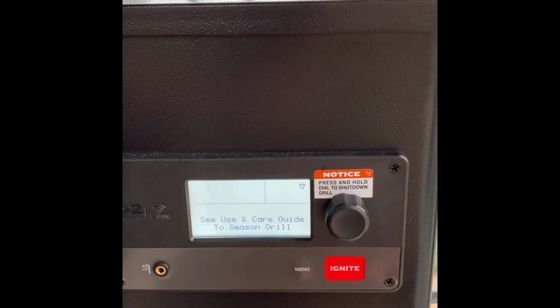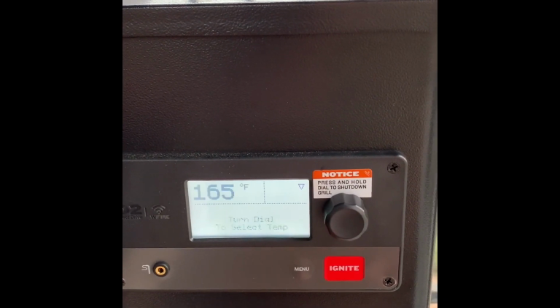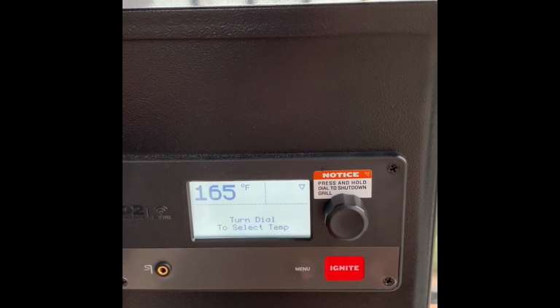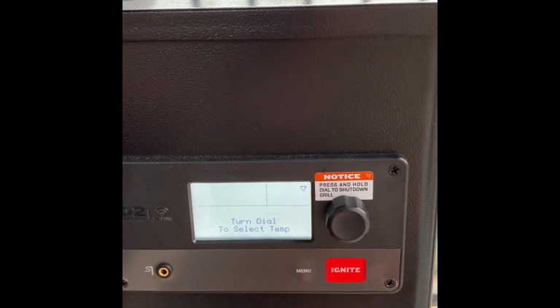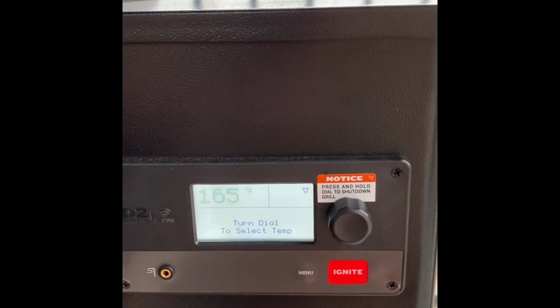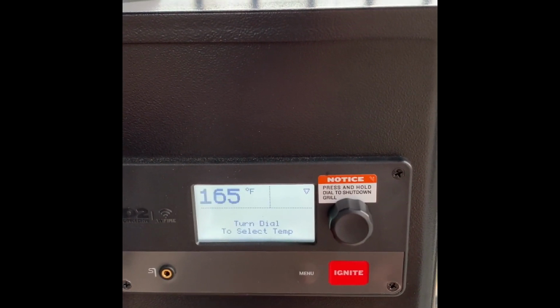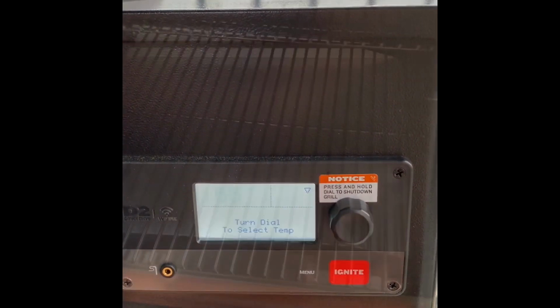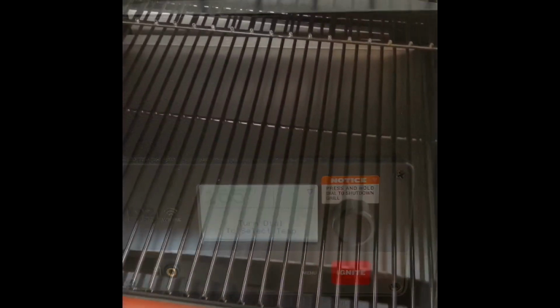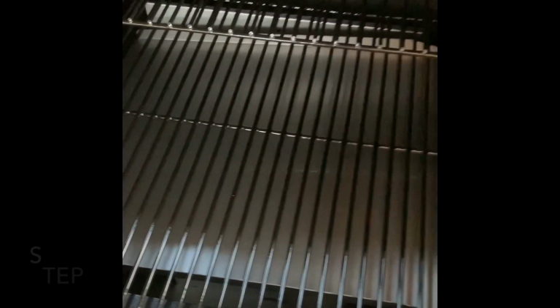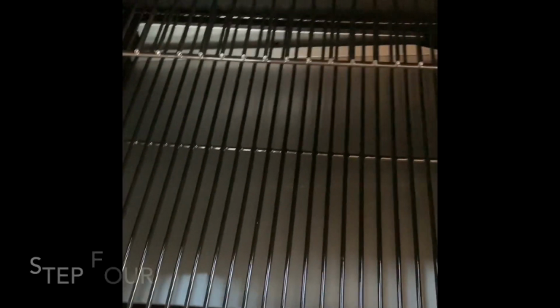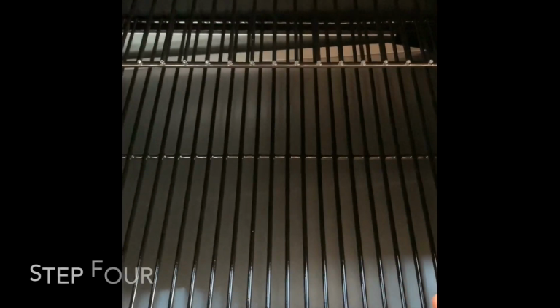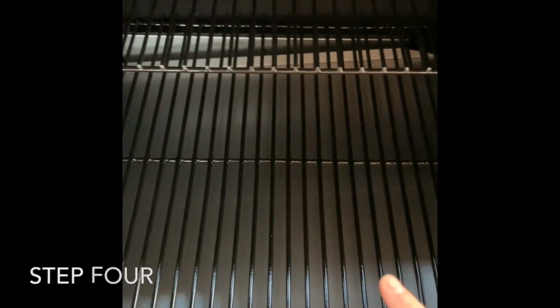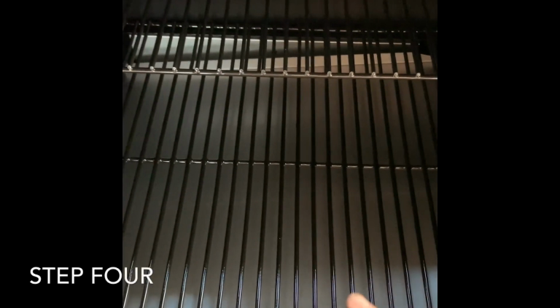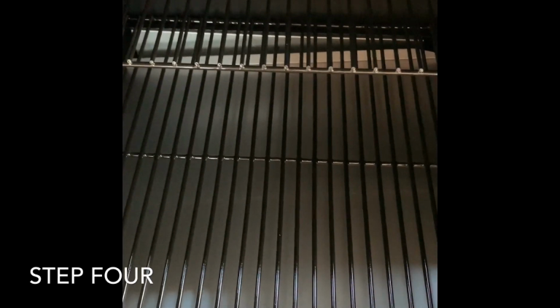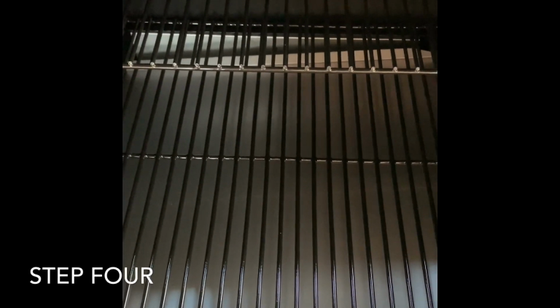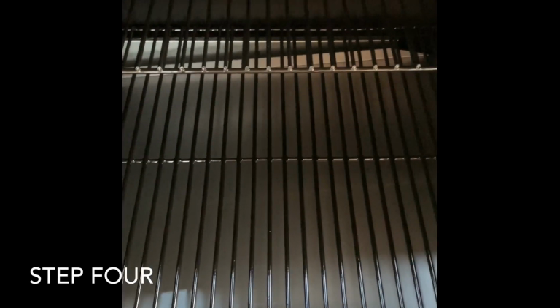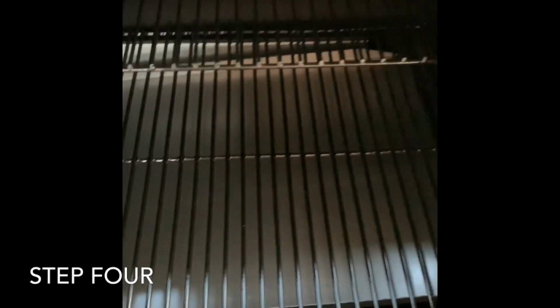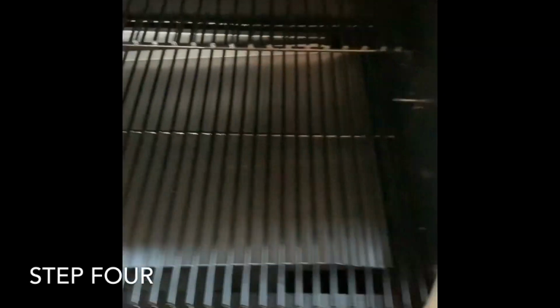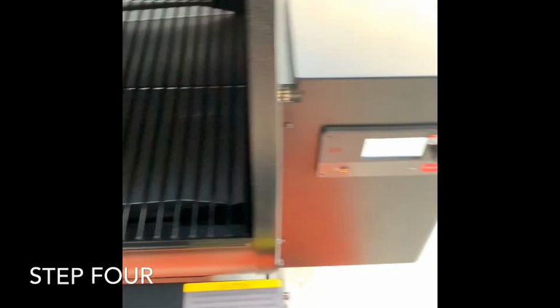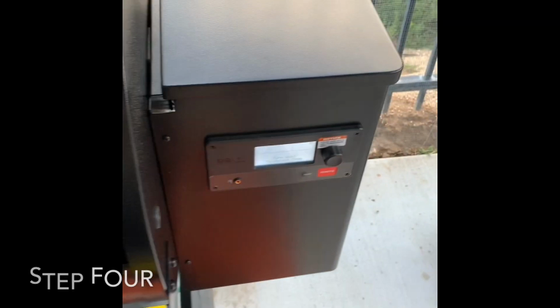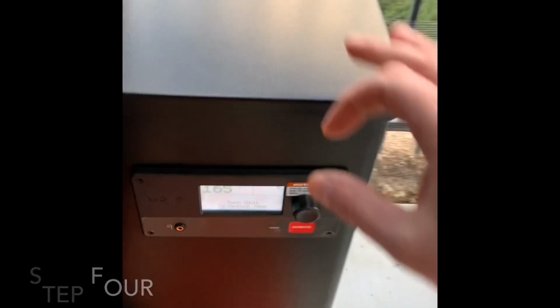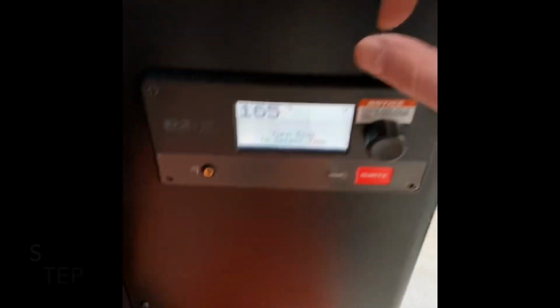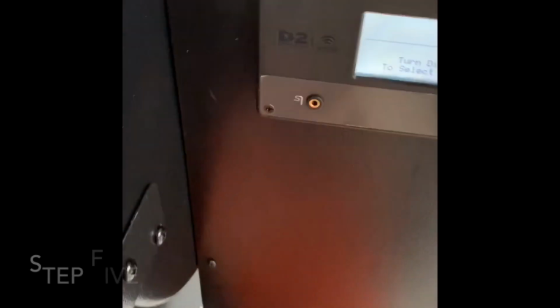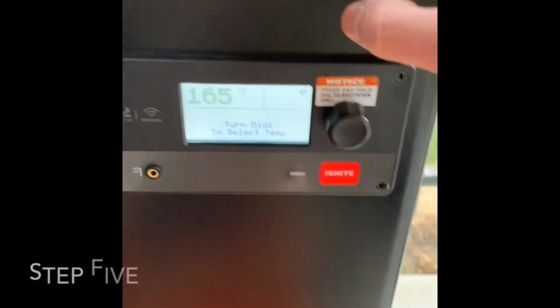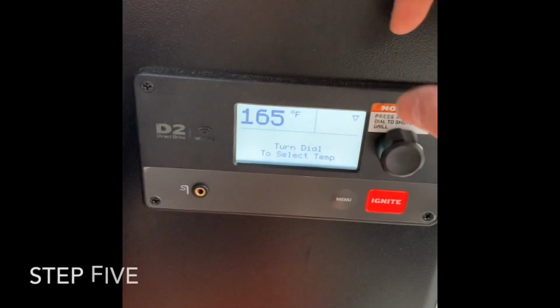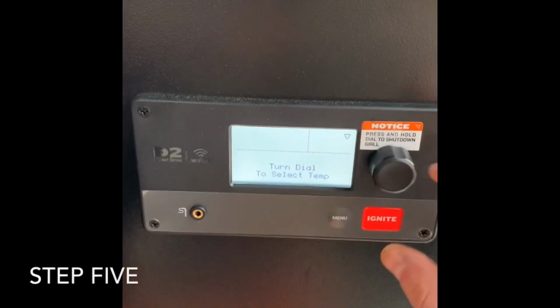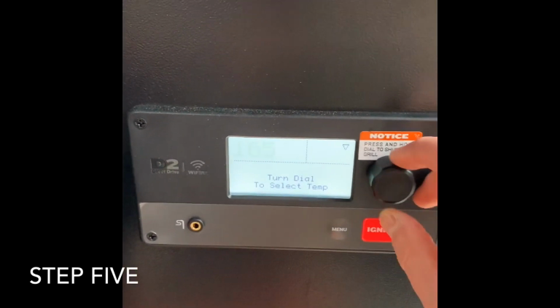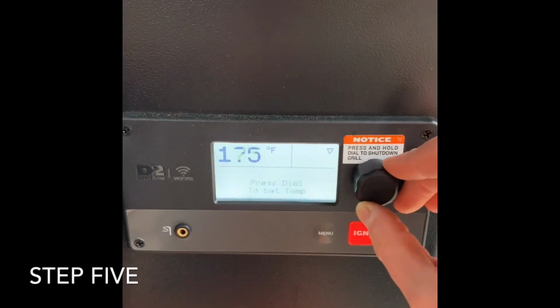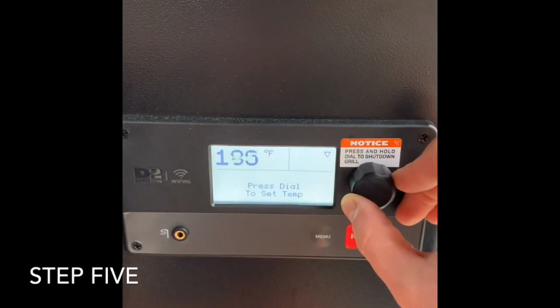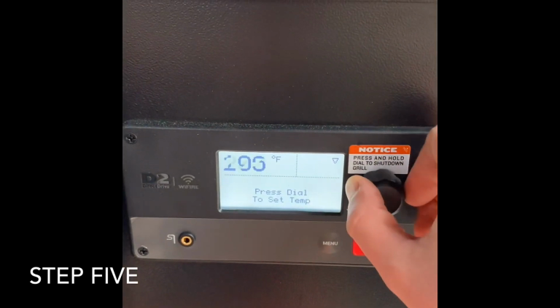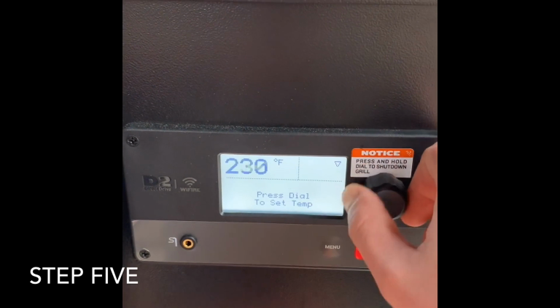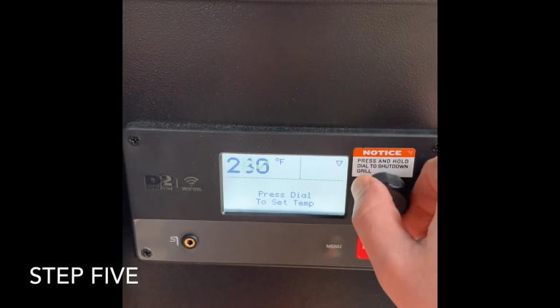Once that's done, you're going to put all the parts back in. We've got the heat shield back in, the drip pan, and the grill grate. Then come back over here to your controller.